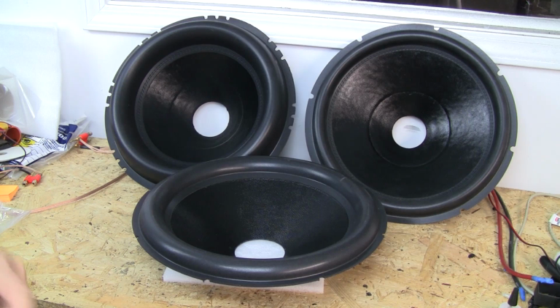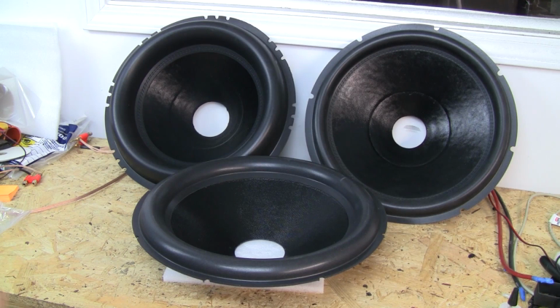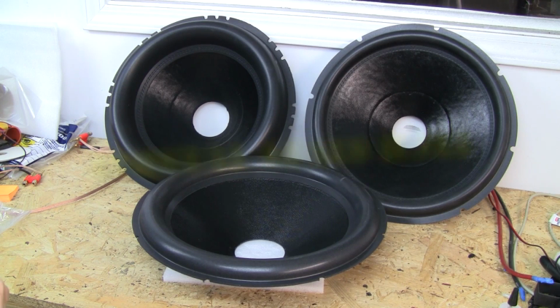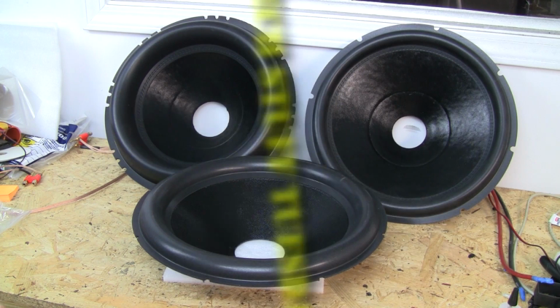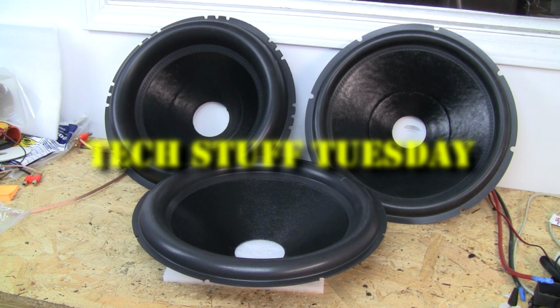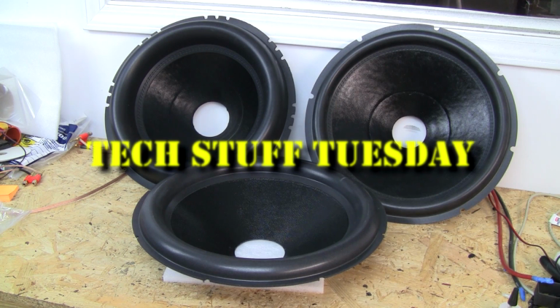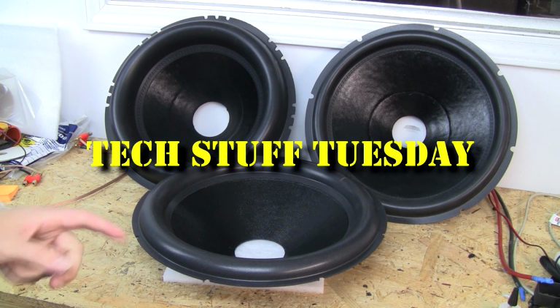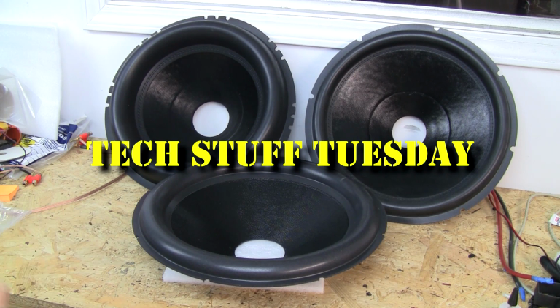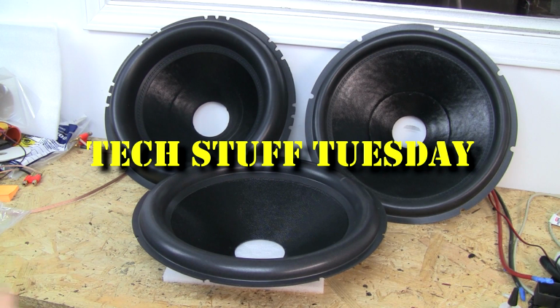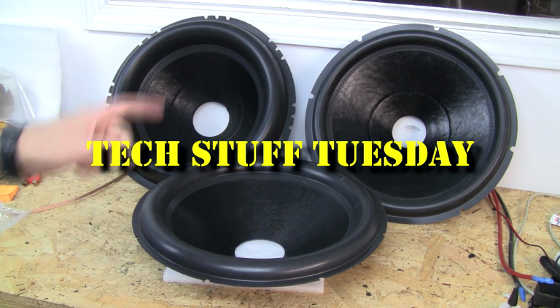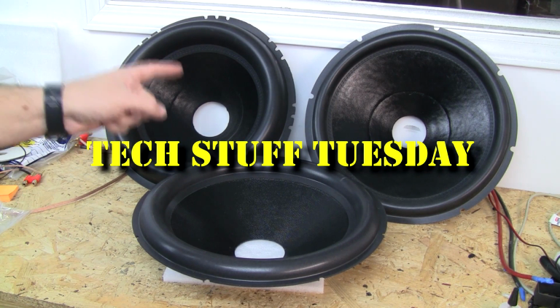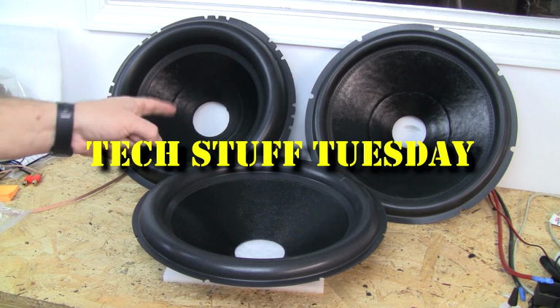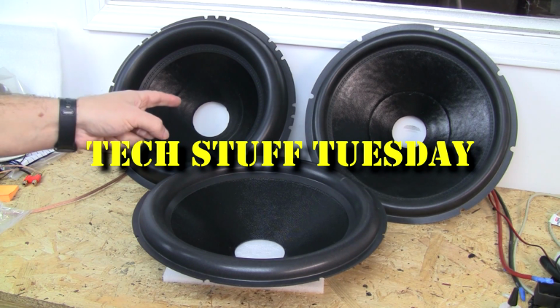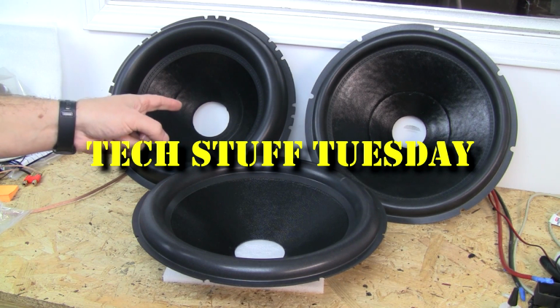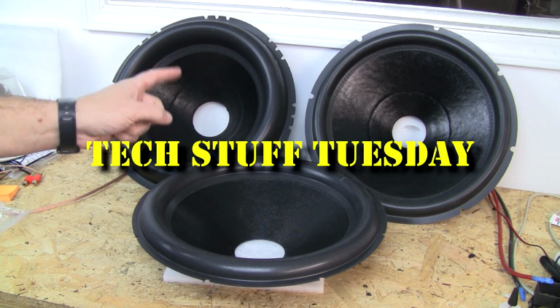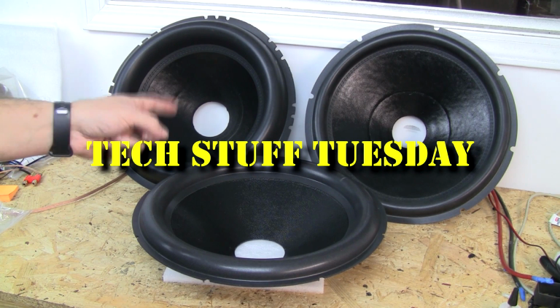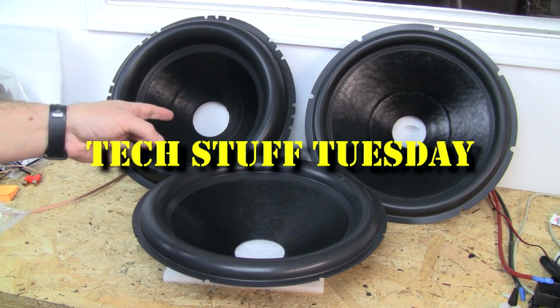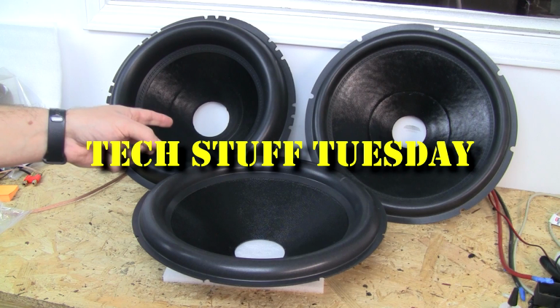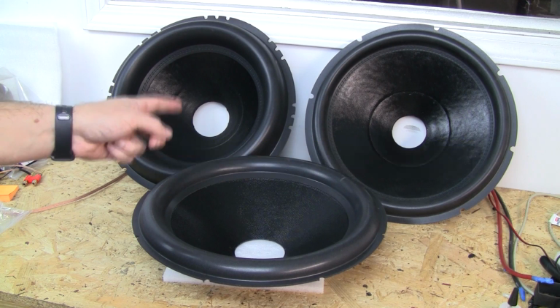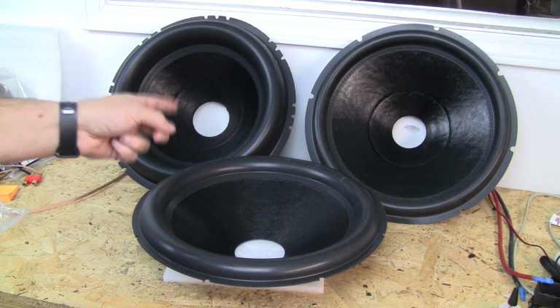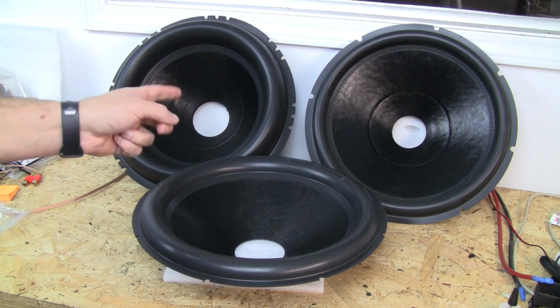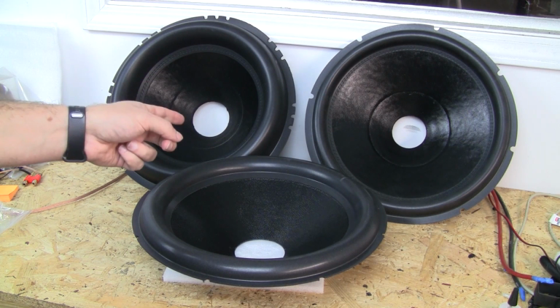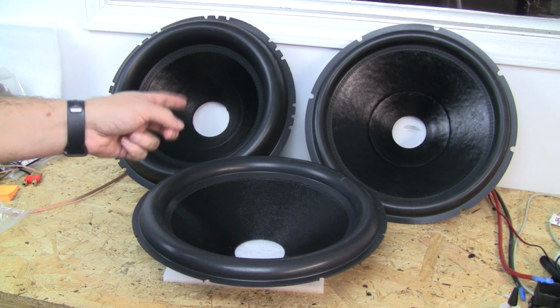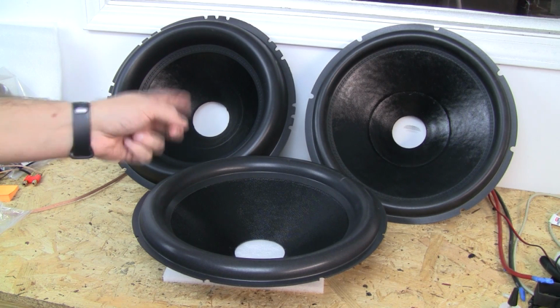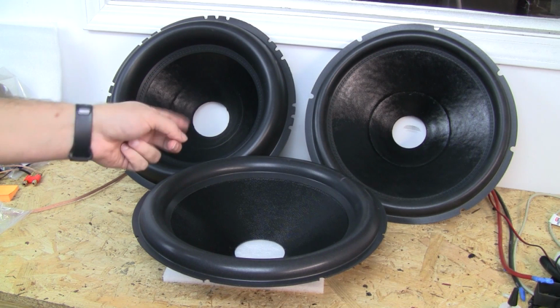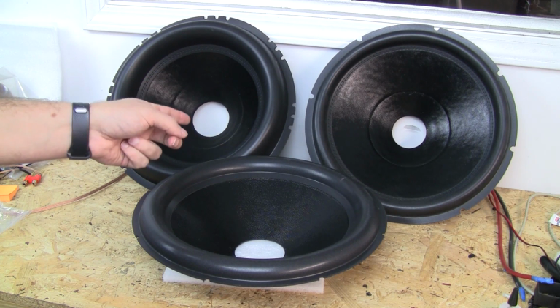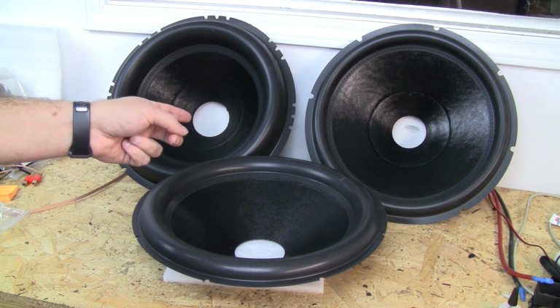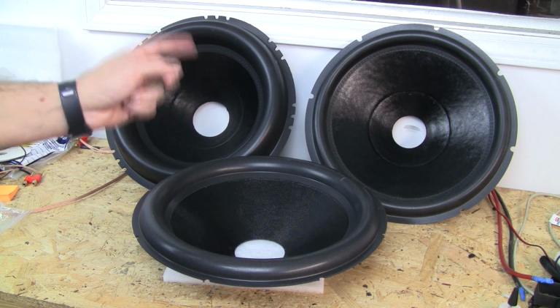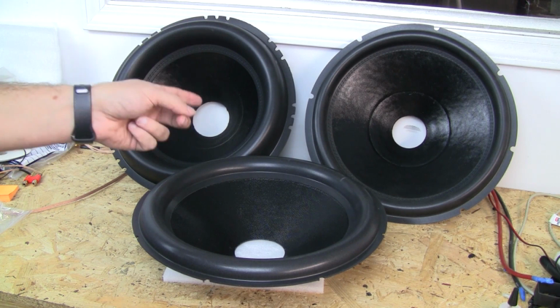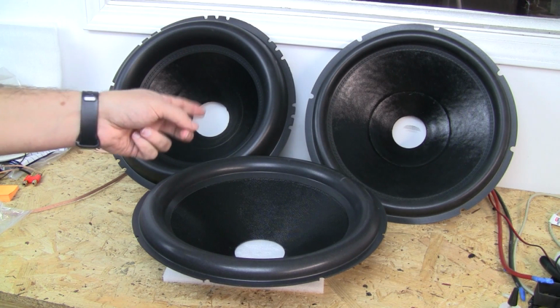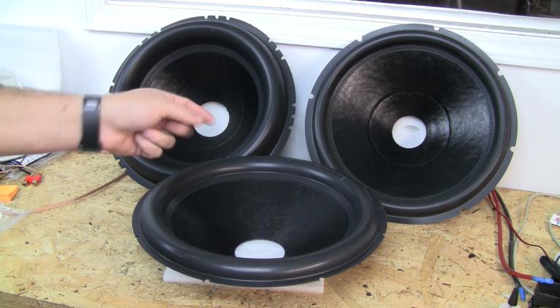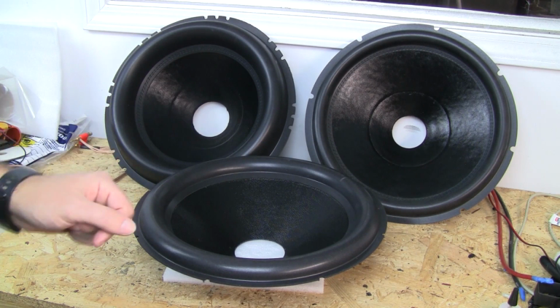Welcome to another Tech Stuff Tuesday. This week we're going to talk about subwoofer surrounds and the misconceptions on lost cone area from a large surround and displacement differences.